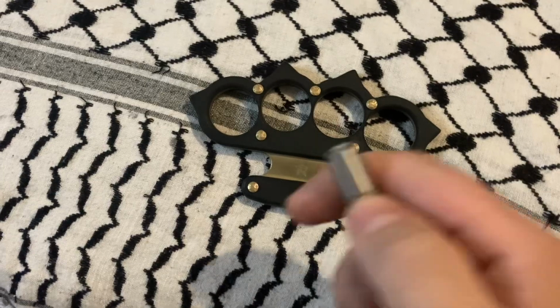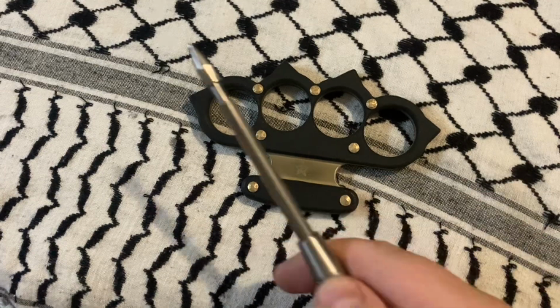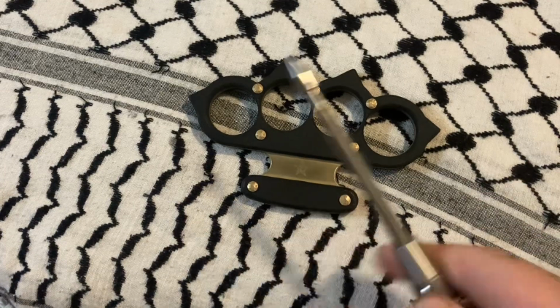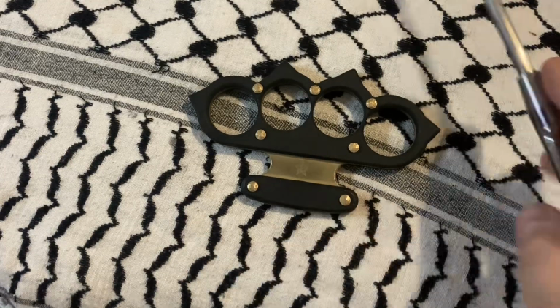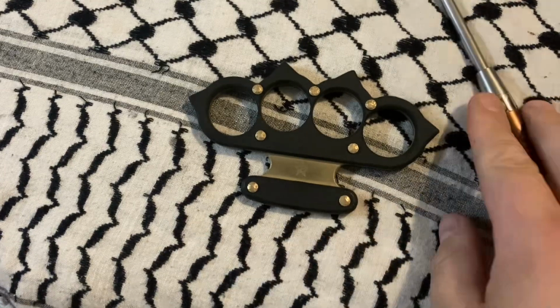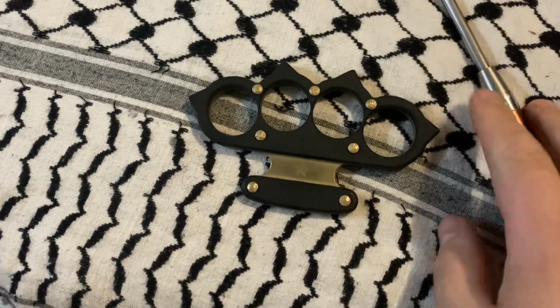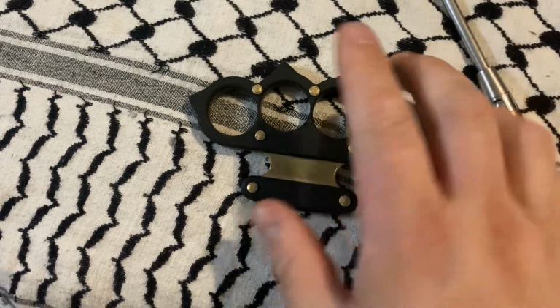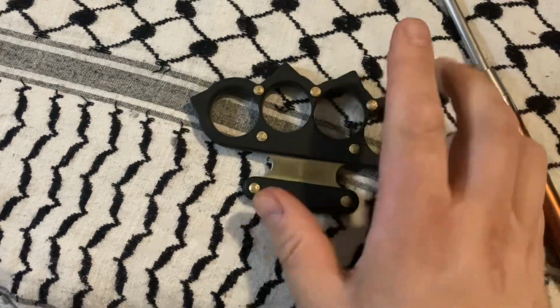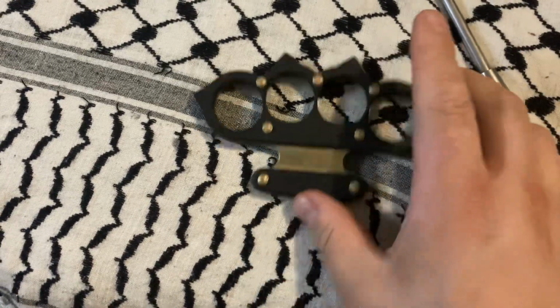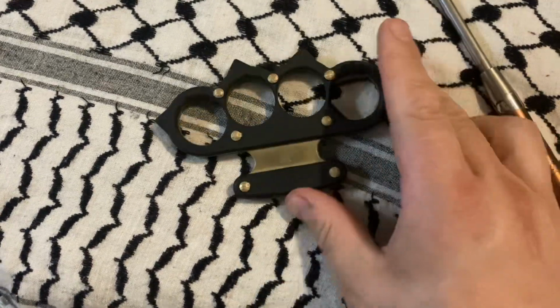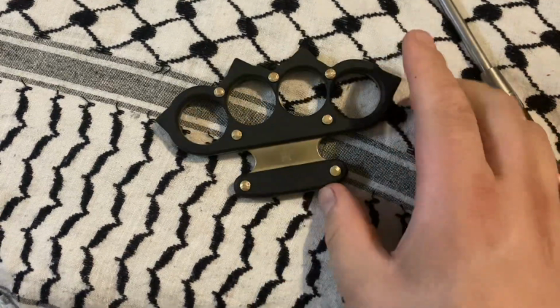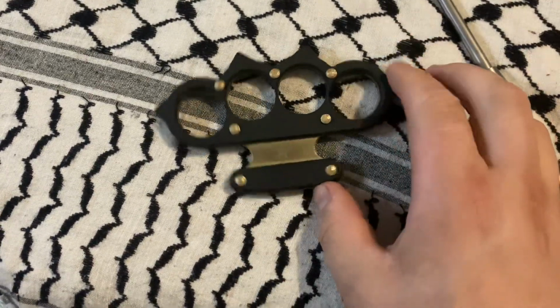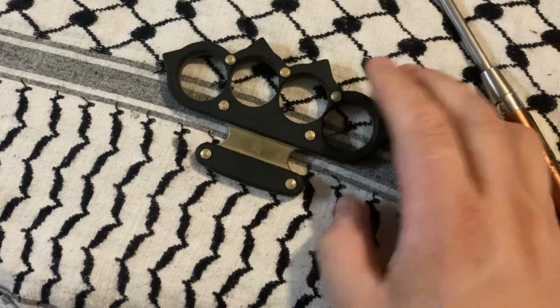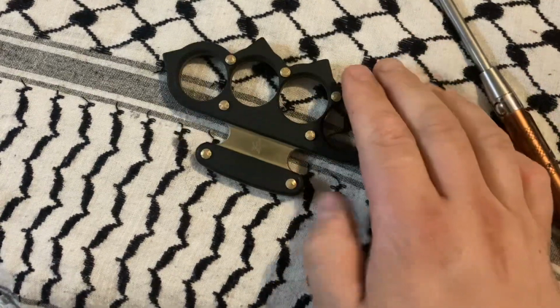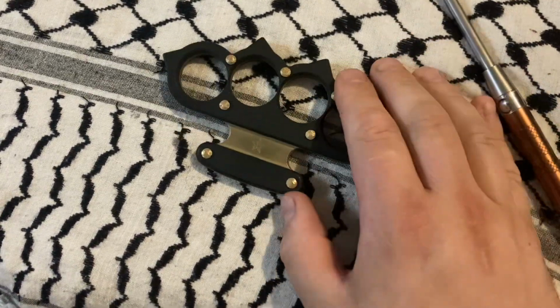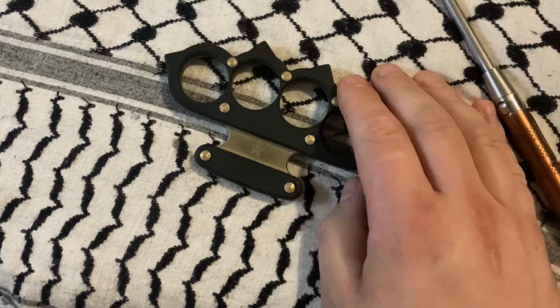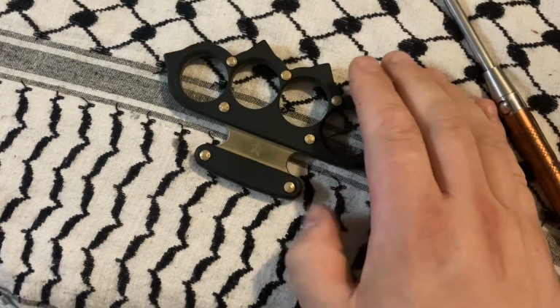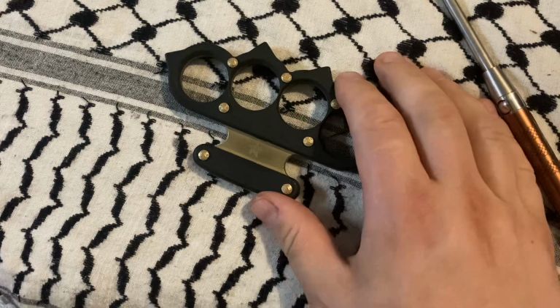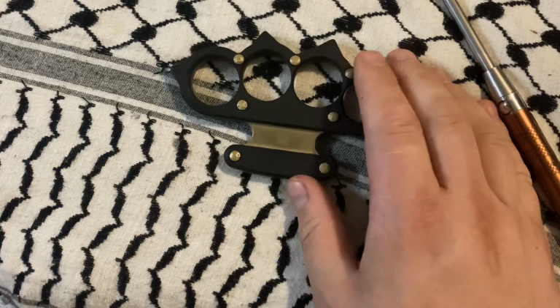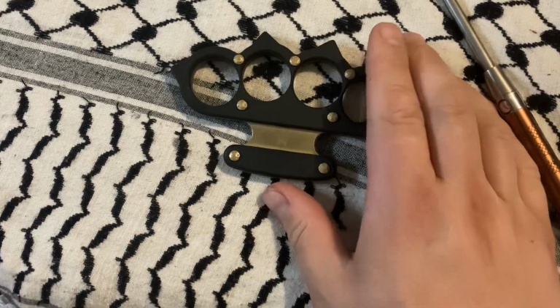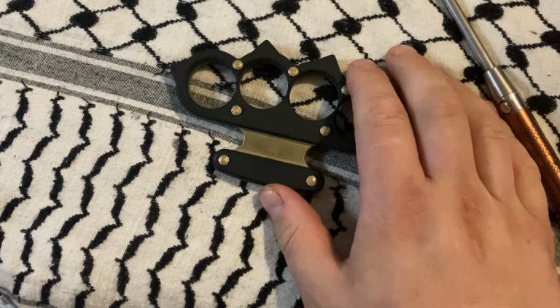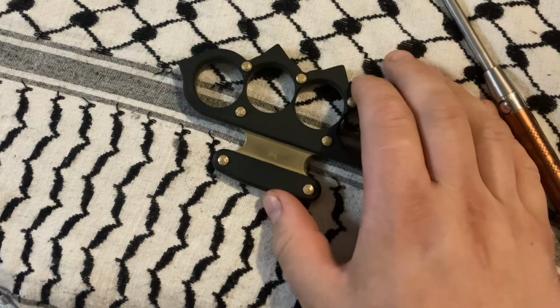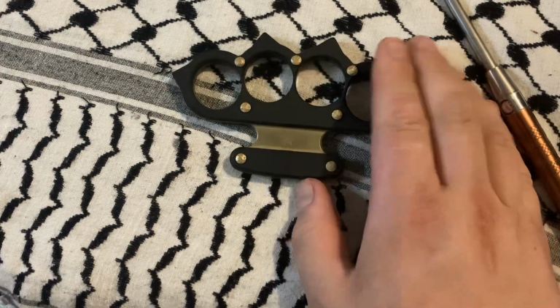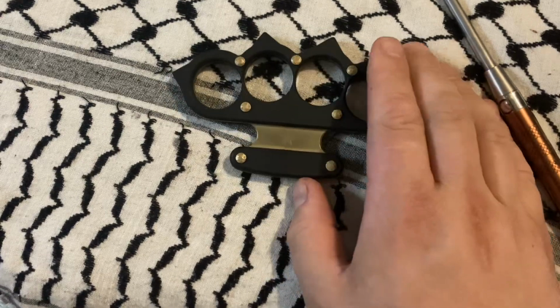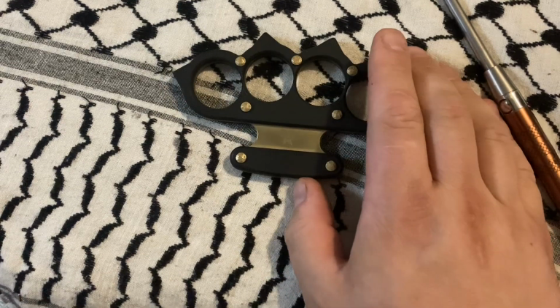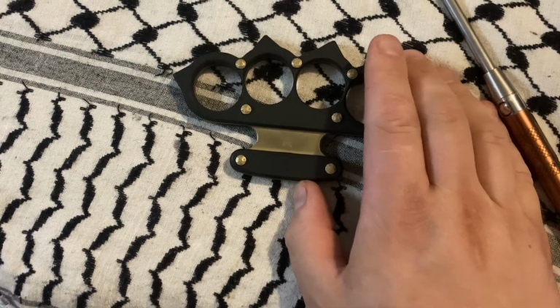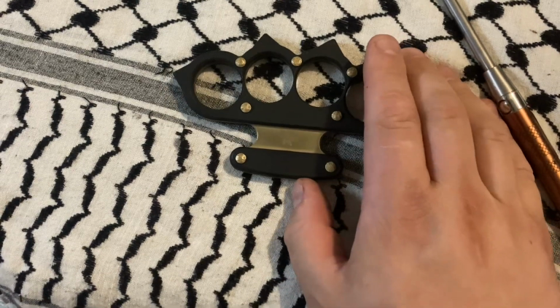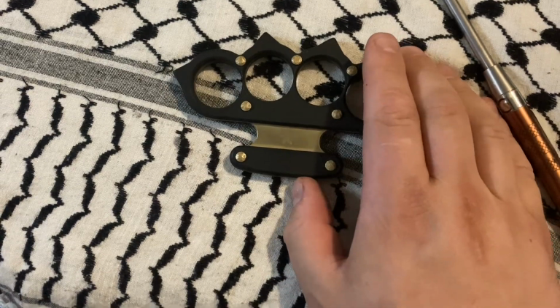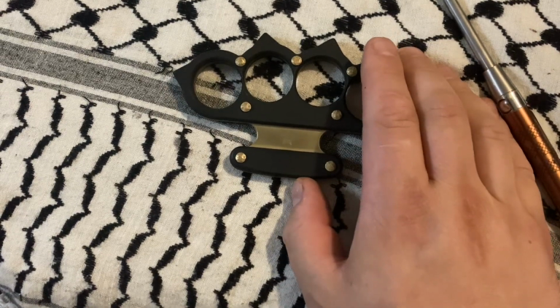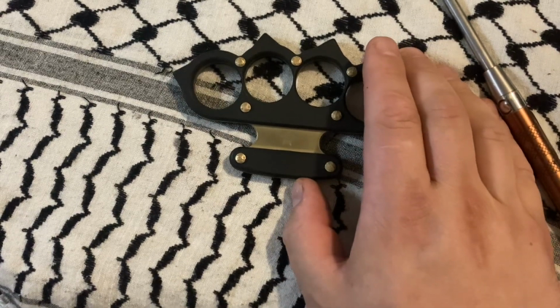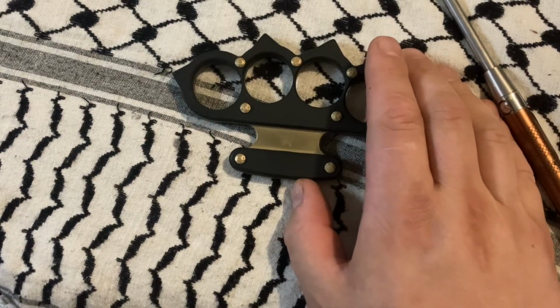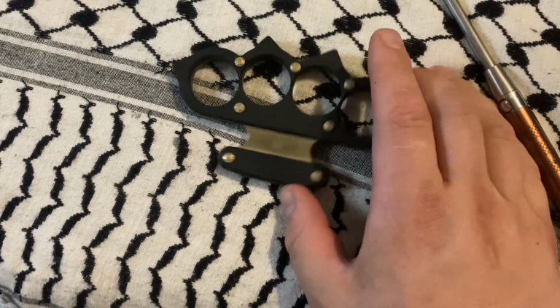What's up YouTube? Today we are looking at hybrid boxer knucks from JB Knife and Tool.